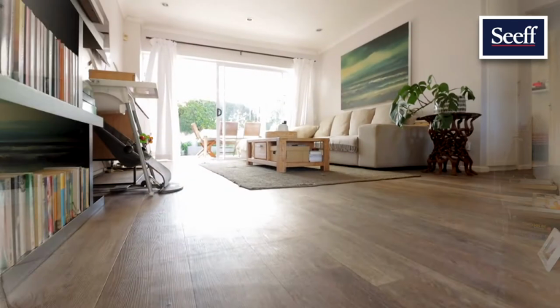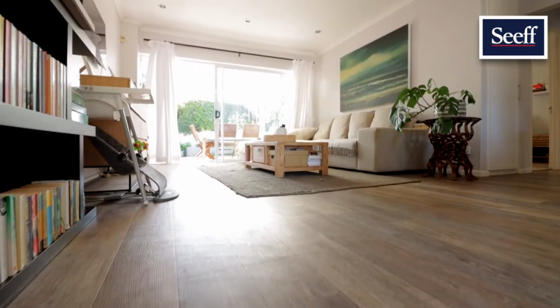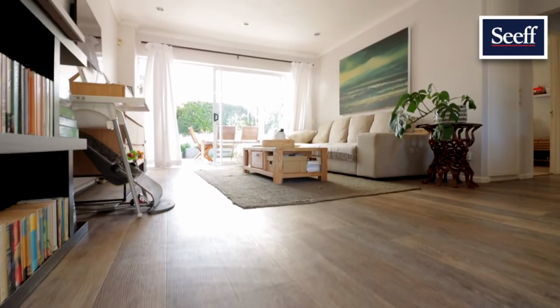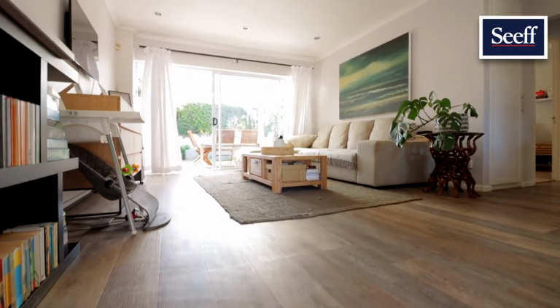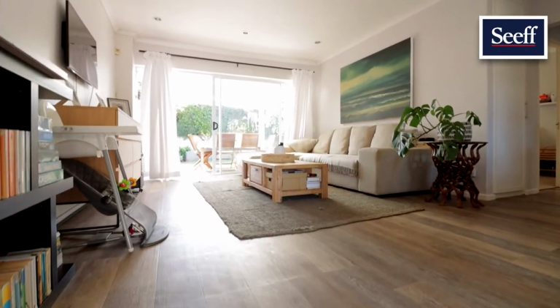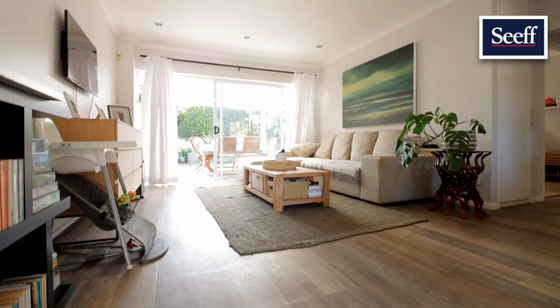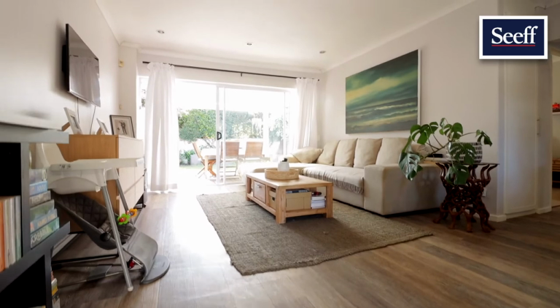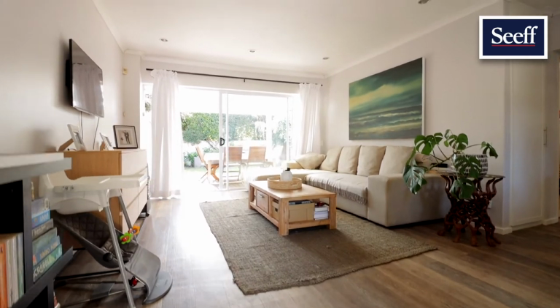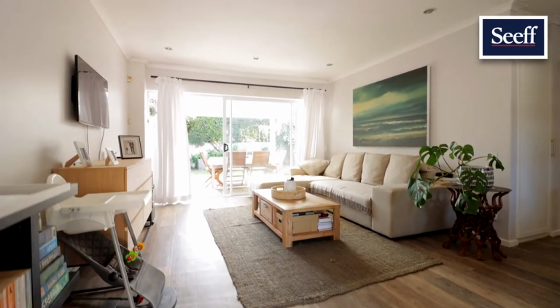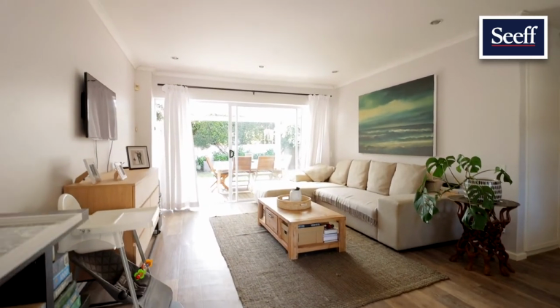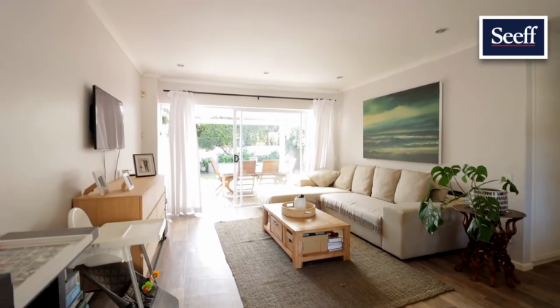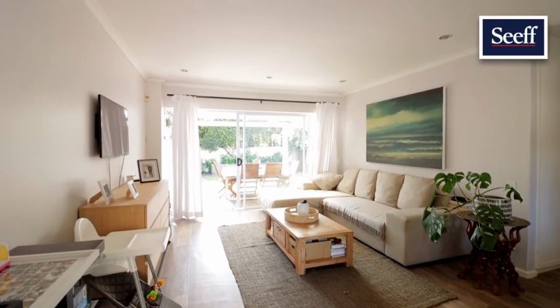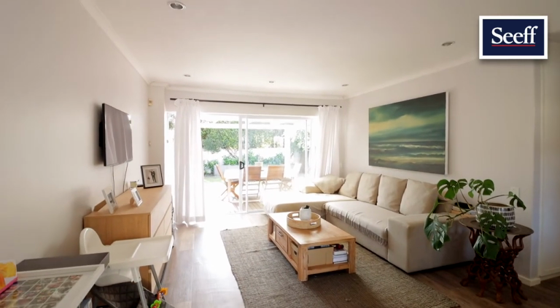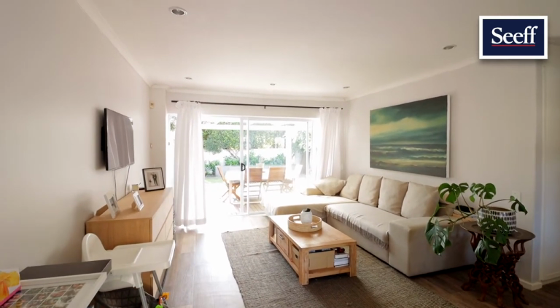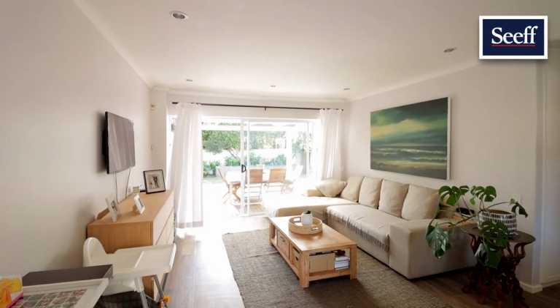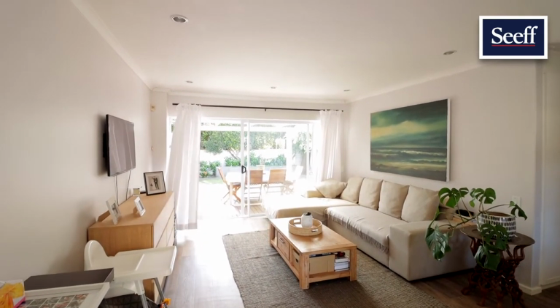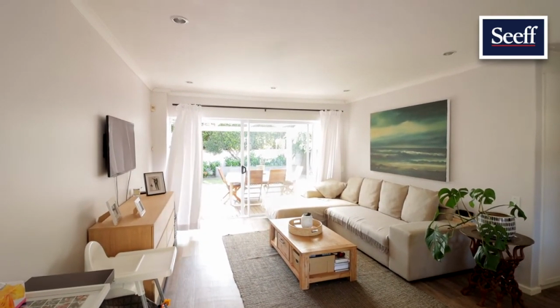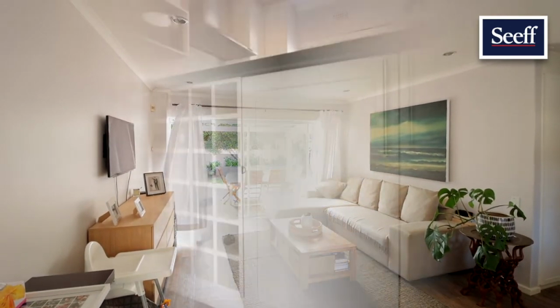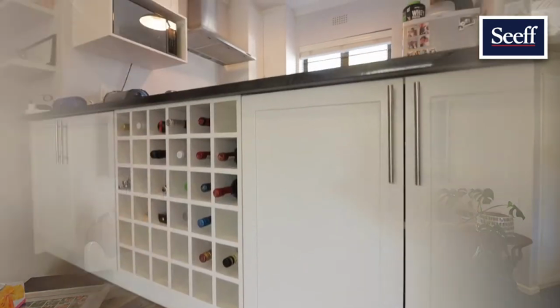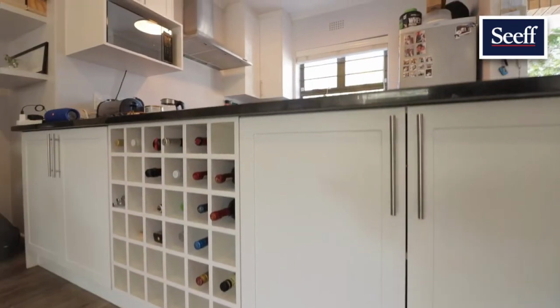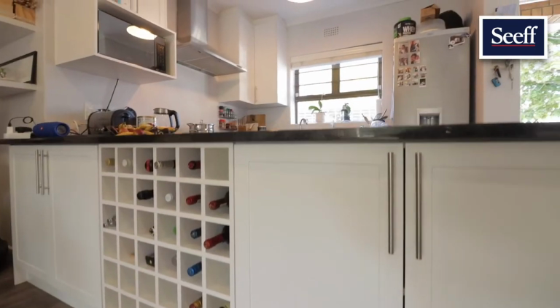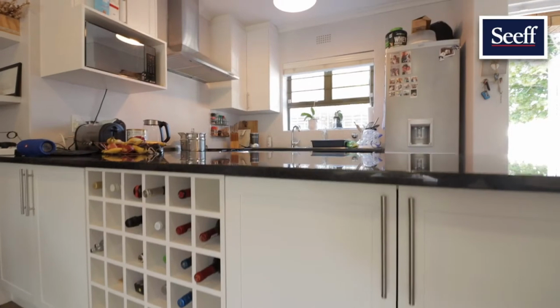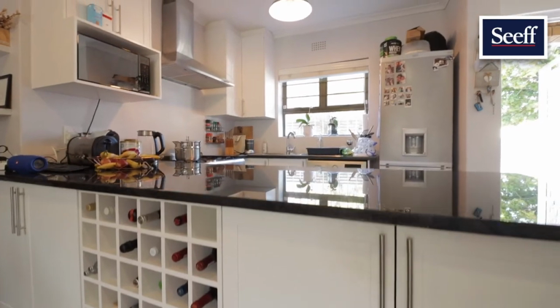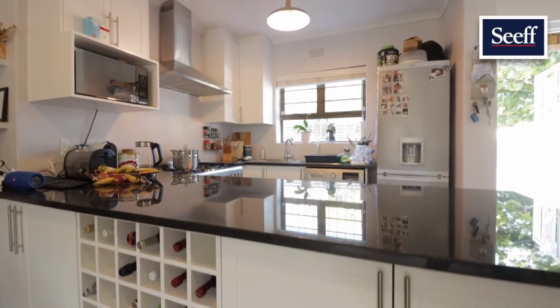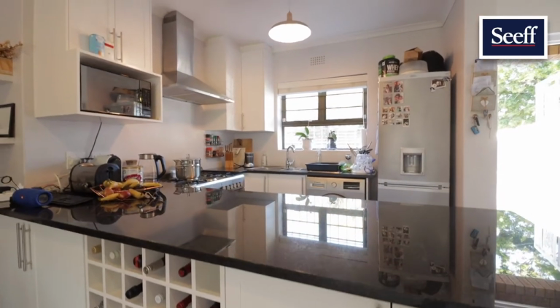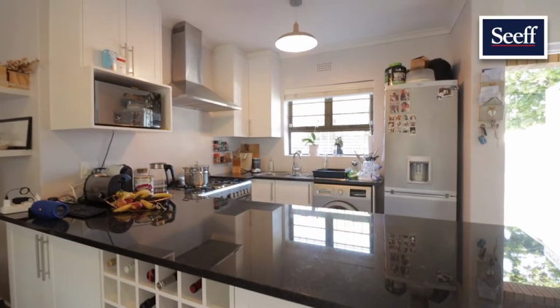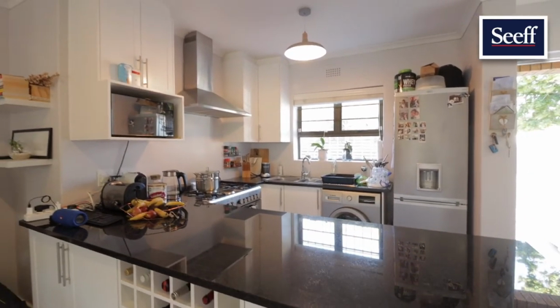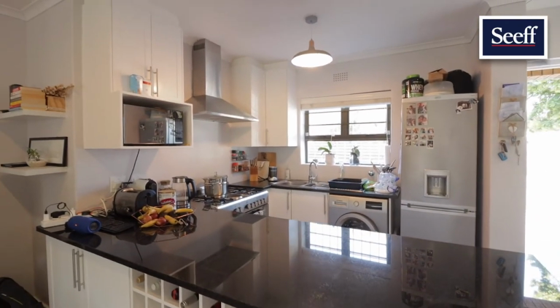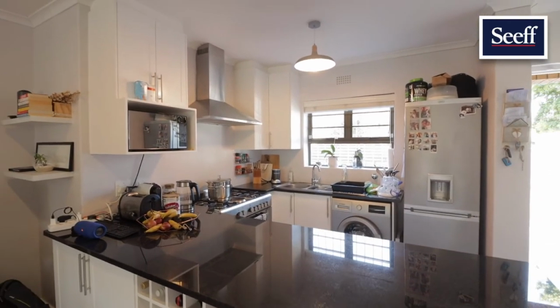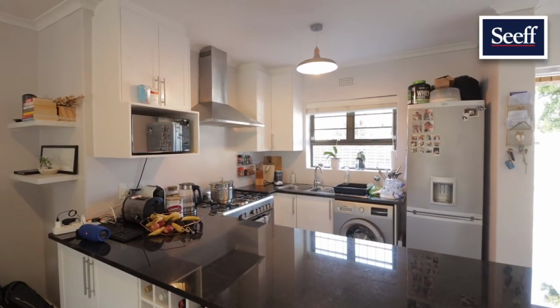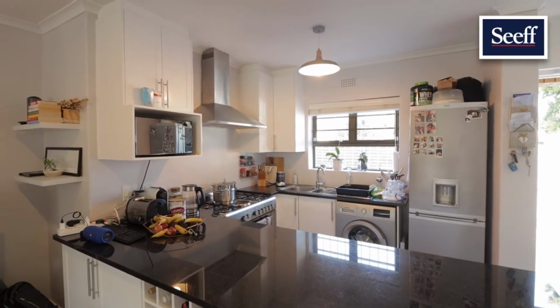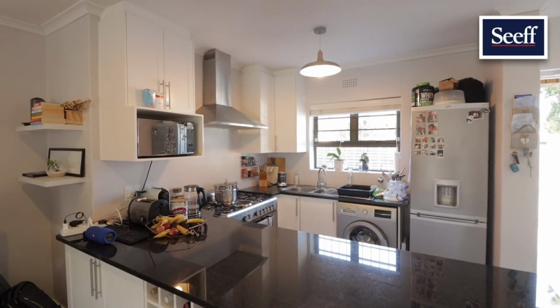The lounge is north-facing with aluminium sliding doors and vinyl floors. The open-plan kitchen has granite tops with modern-feel cupboards and a wine rack.